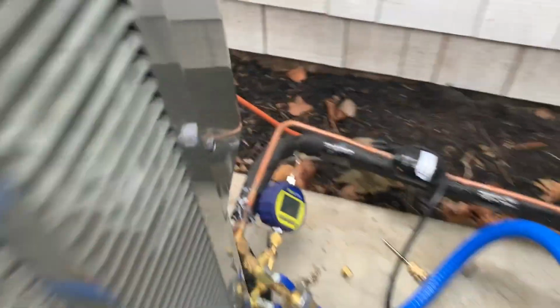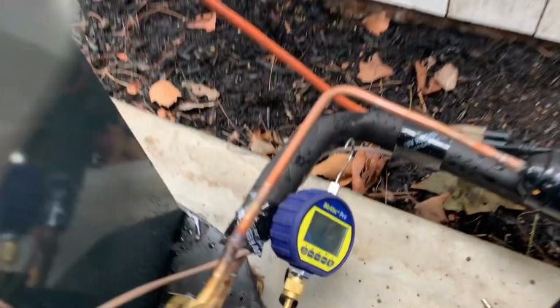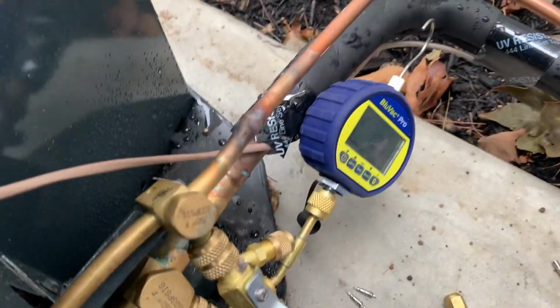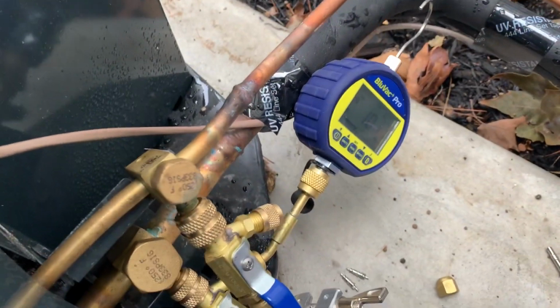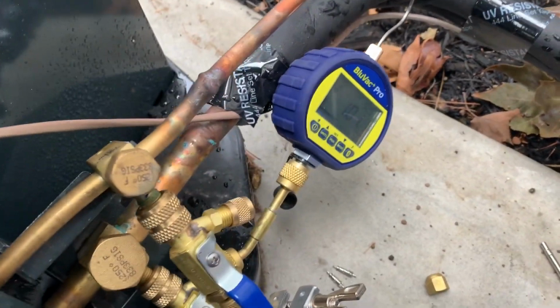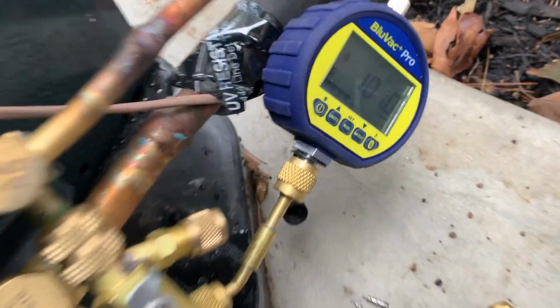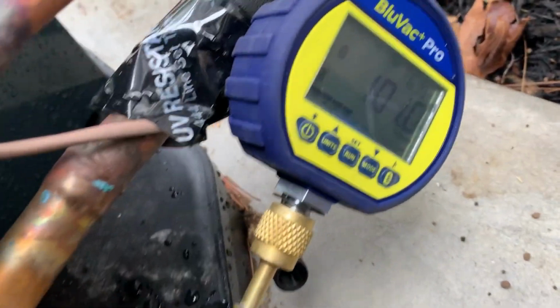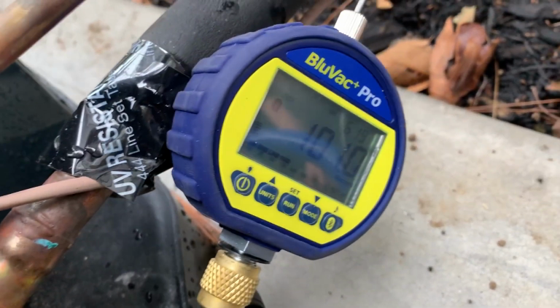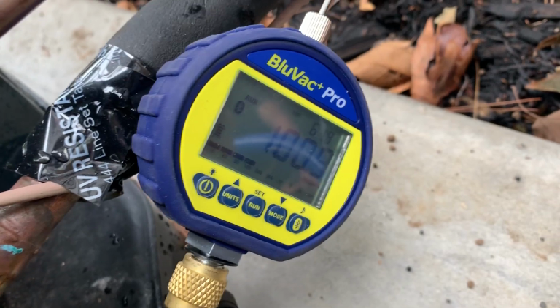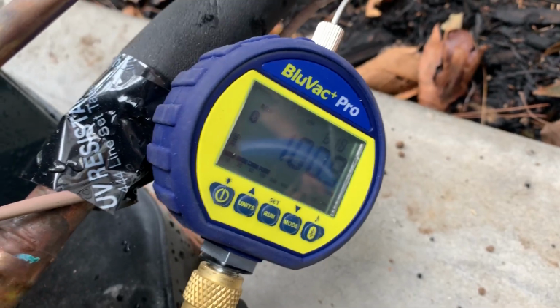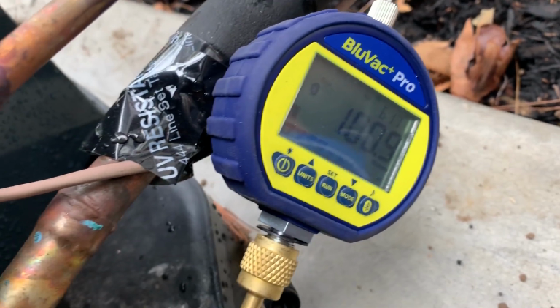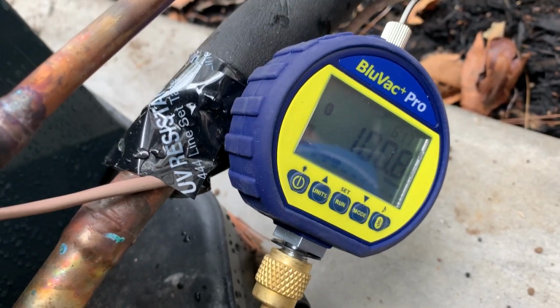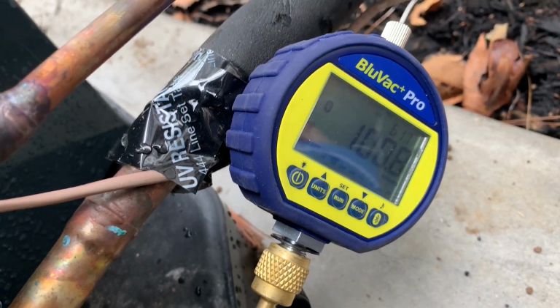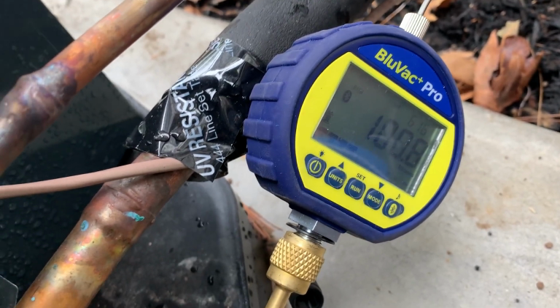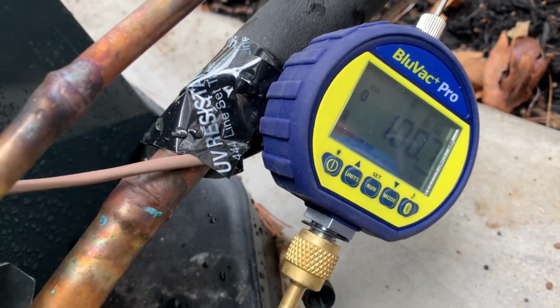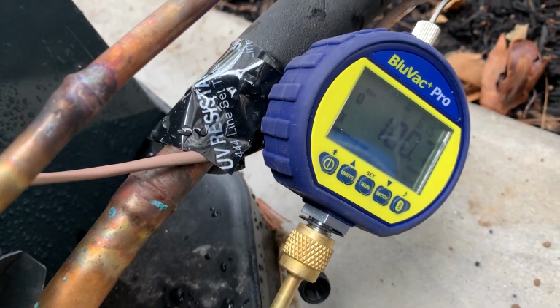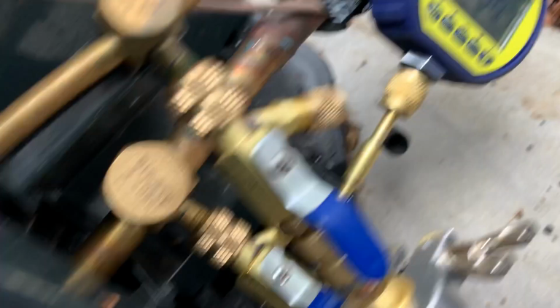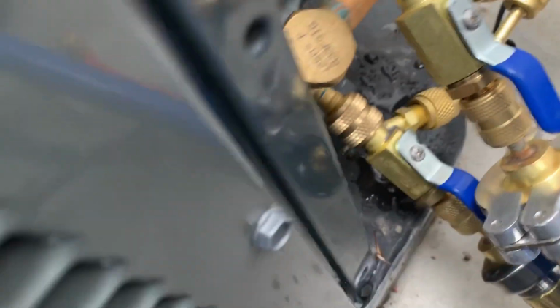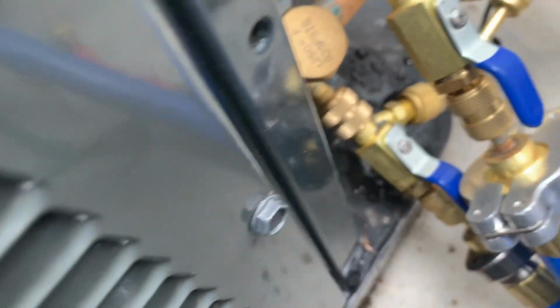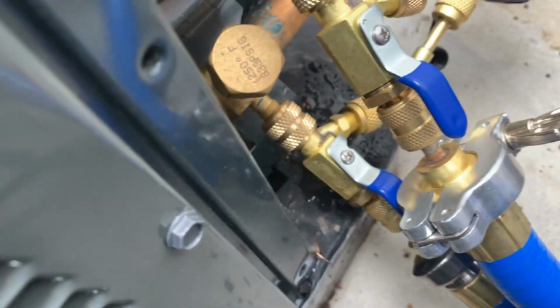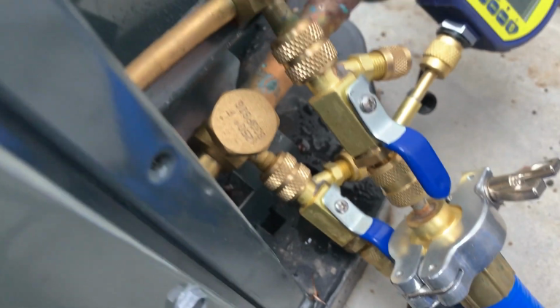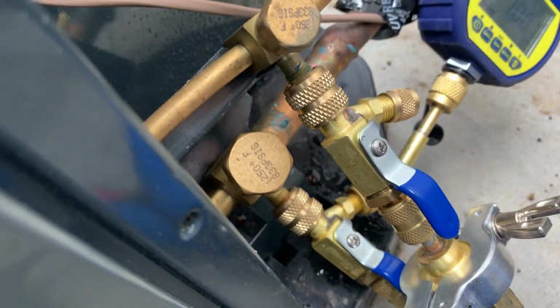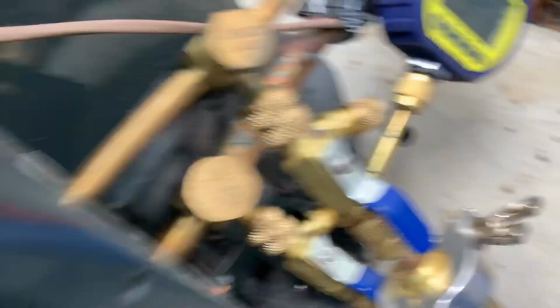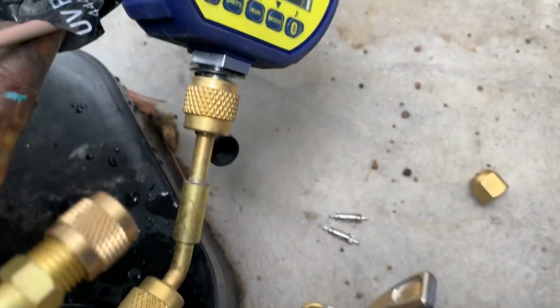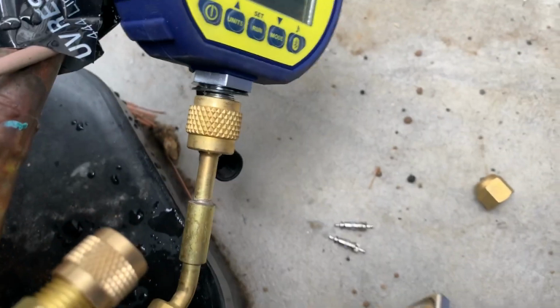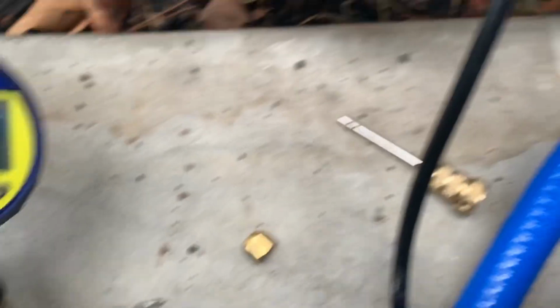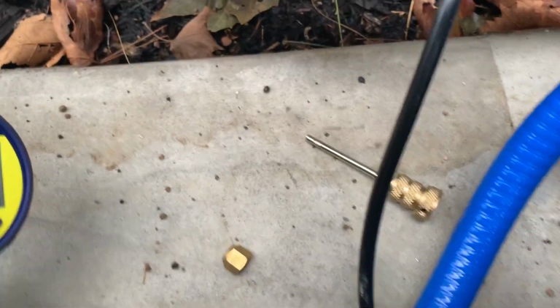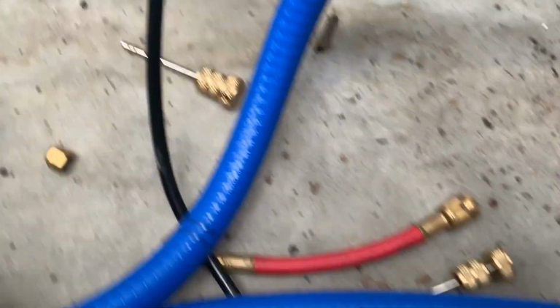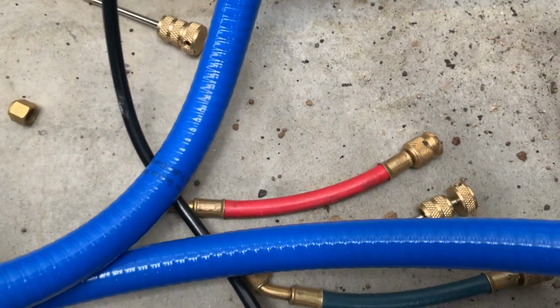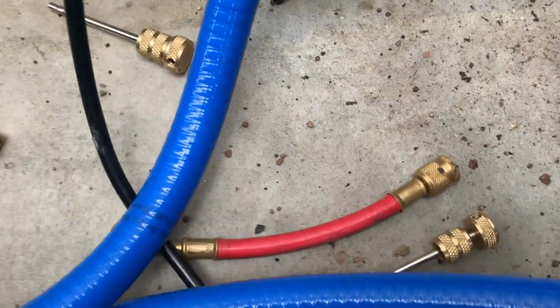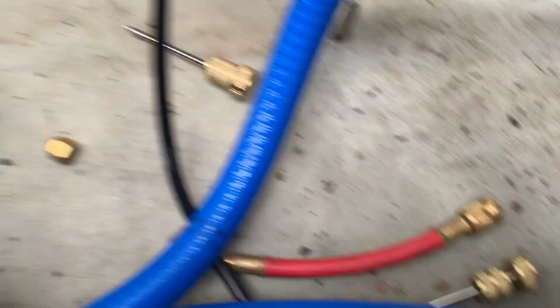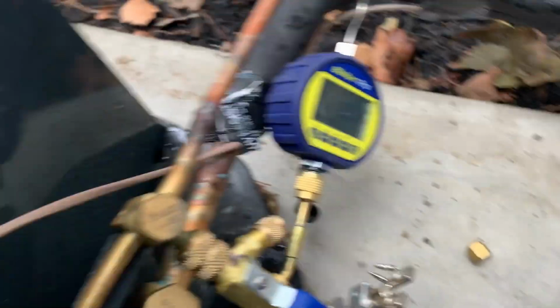As you can see, there's our Micron Gauge. We are at 101 — 100.8 microns. We have our two Schrader core removal tools, and the Schrader cores are out. There's two pieces for that.